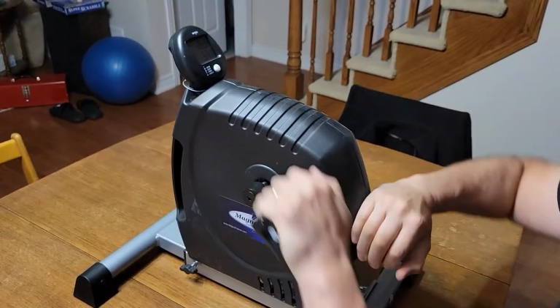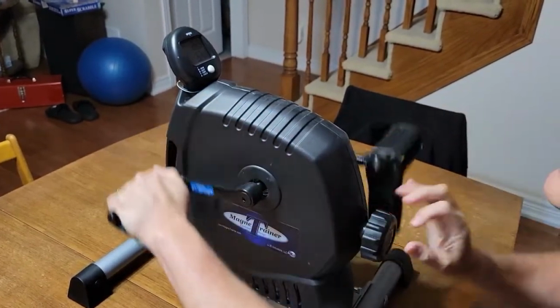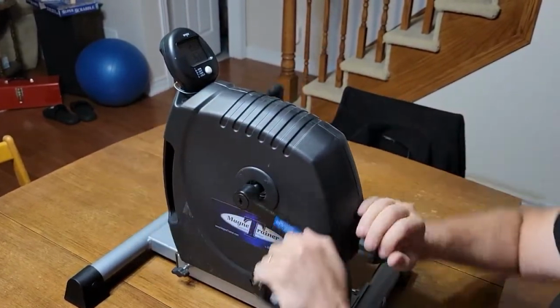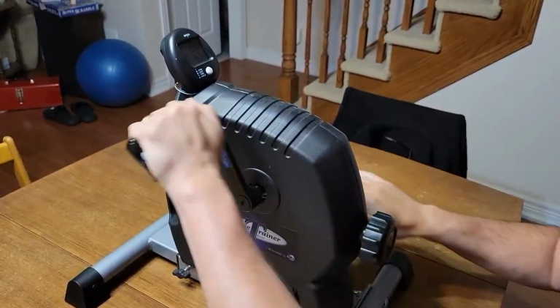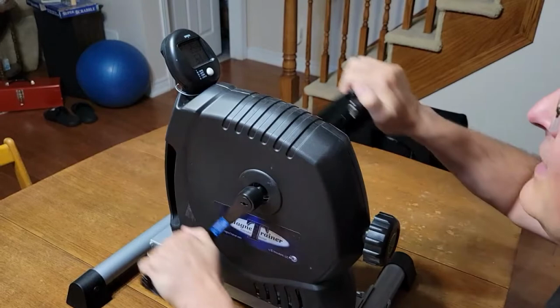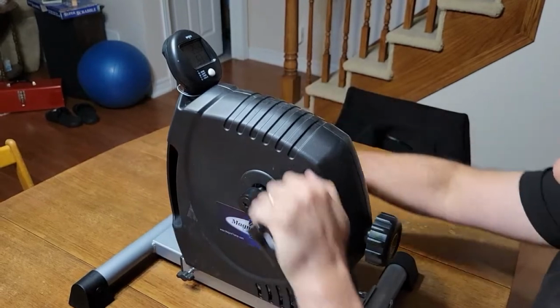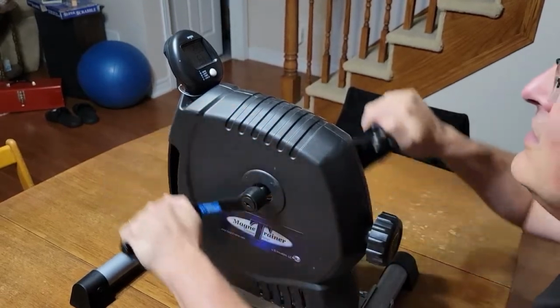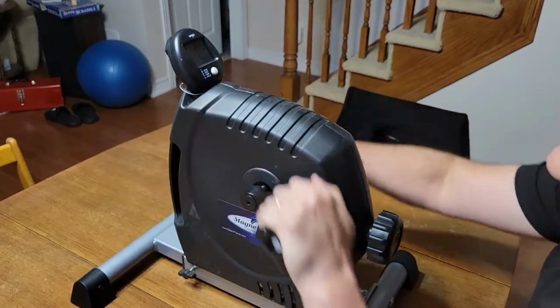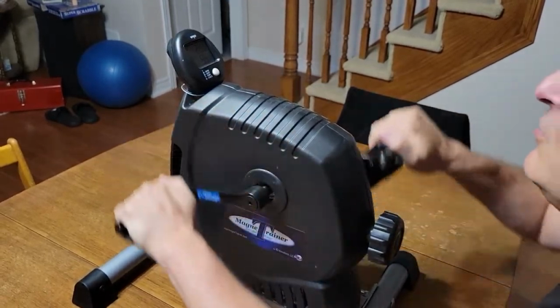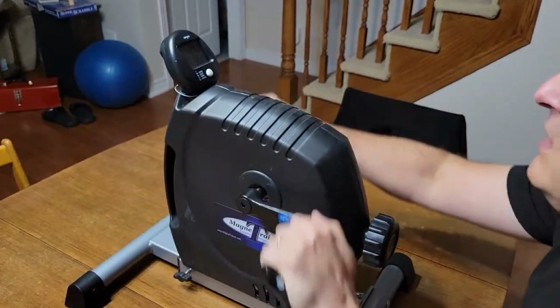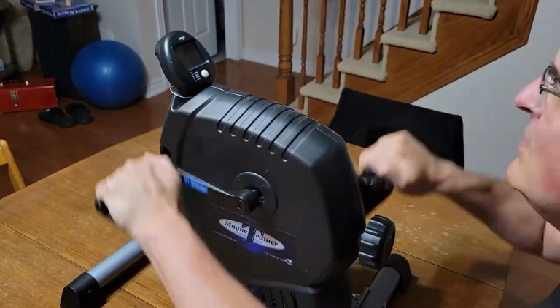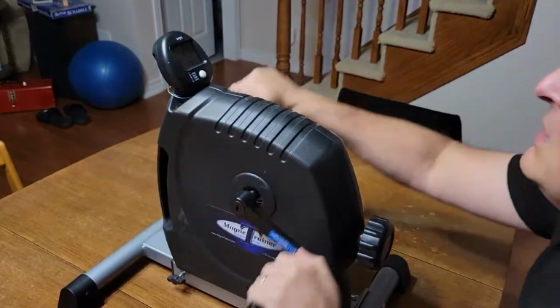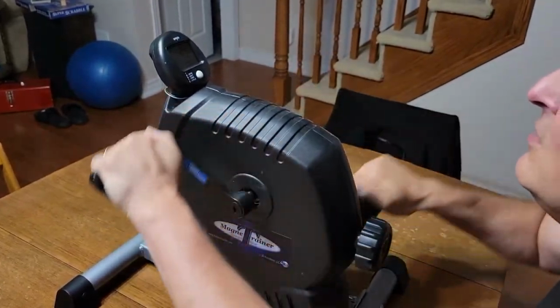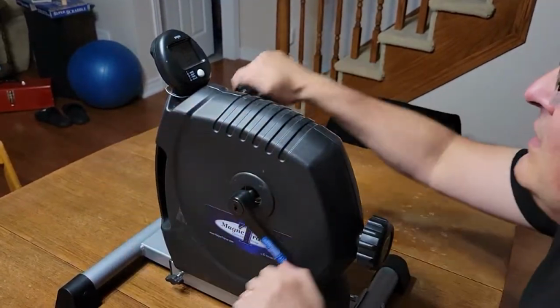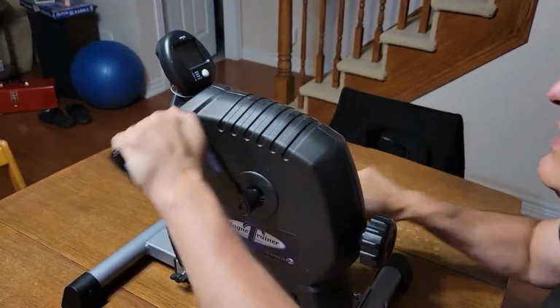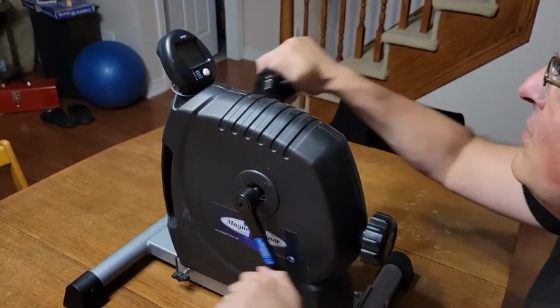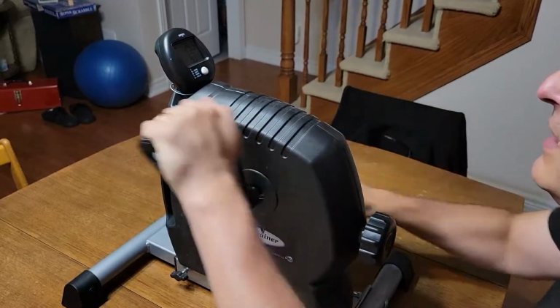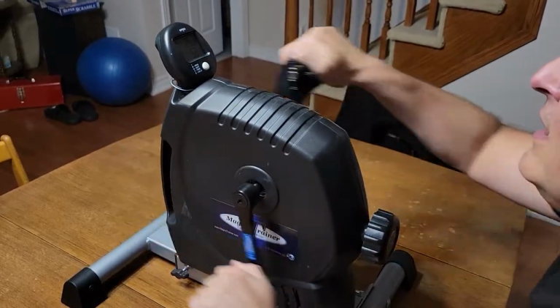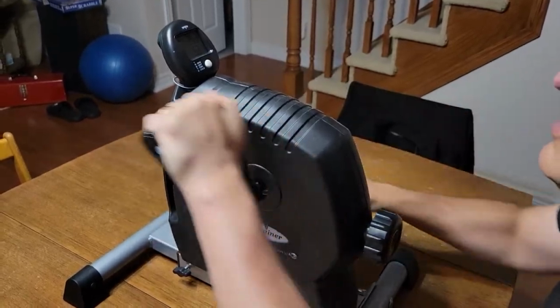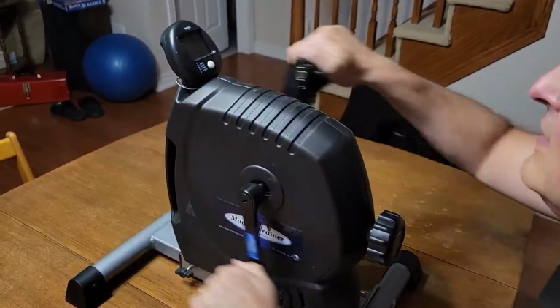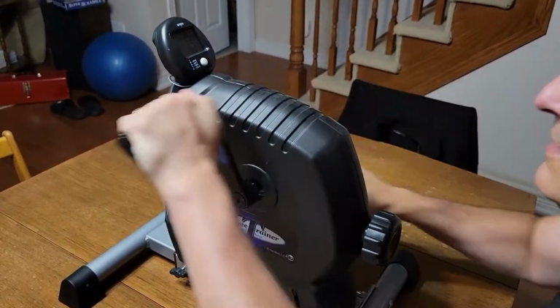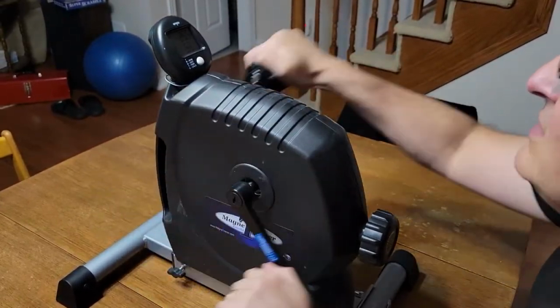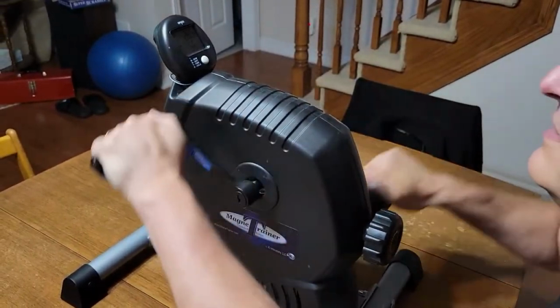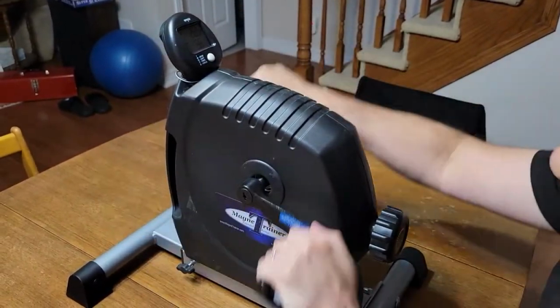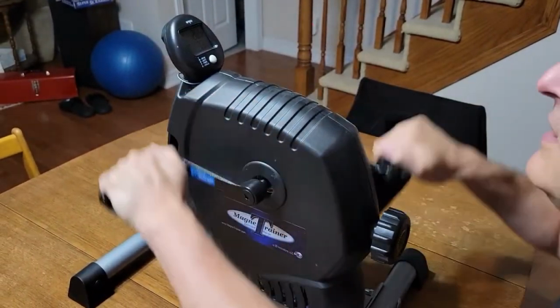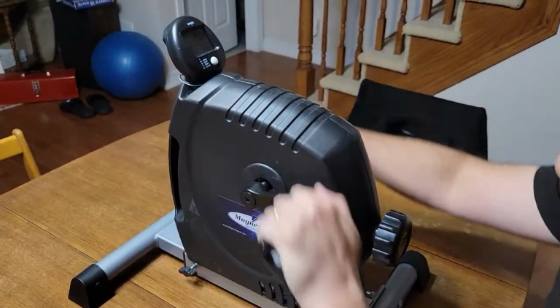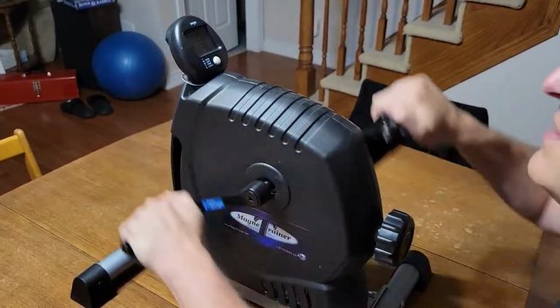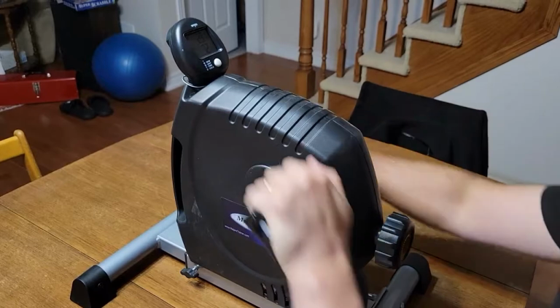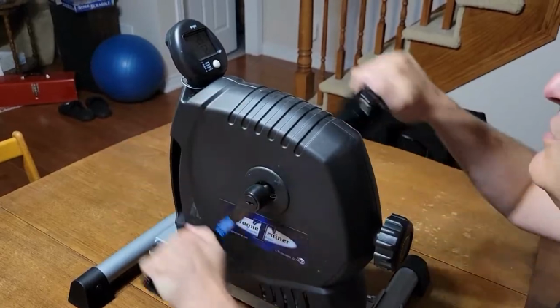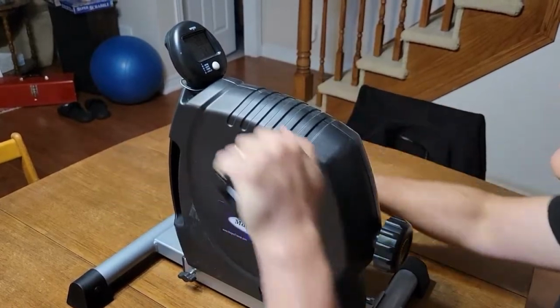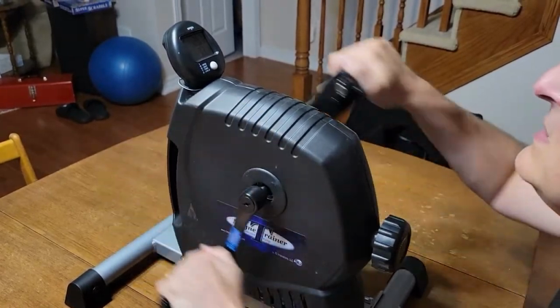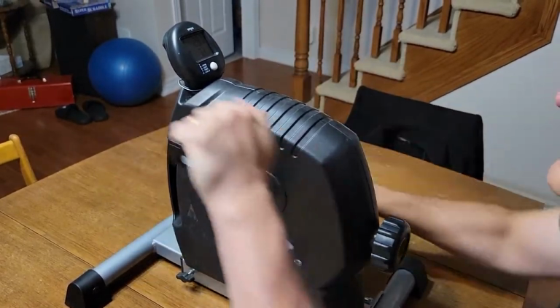I crank it up more and it gets harder. I can really feel my muscles working right now. If I go at this tension, at this speed, I am going to start sweating soon. It is an amazing workout.